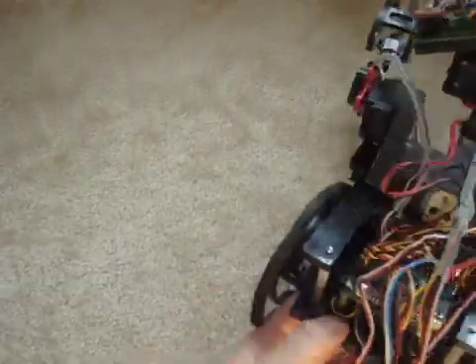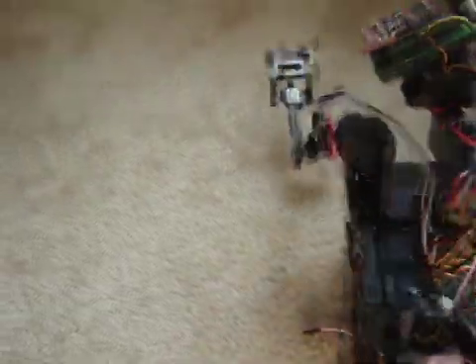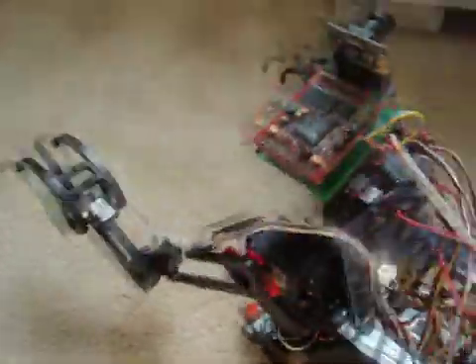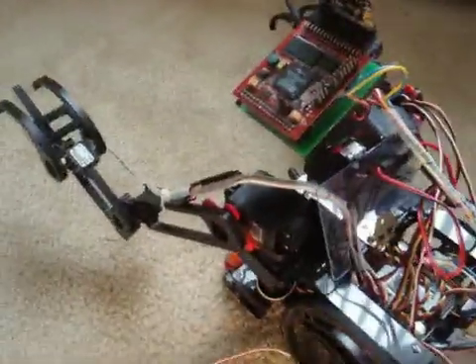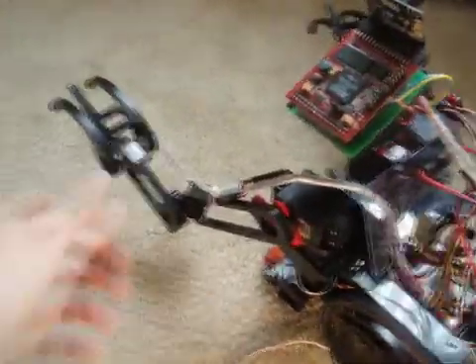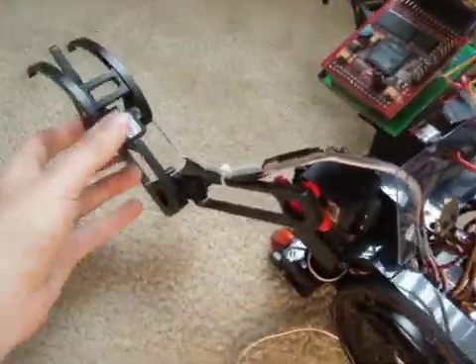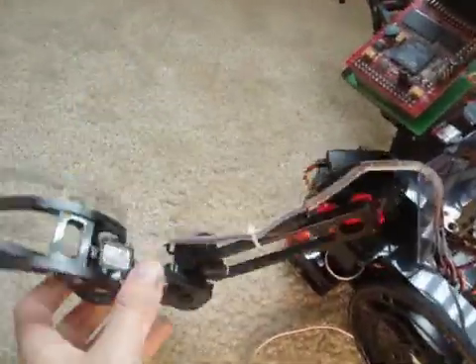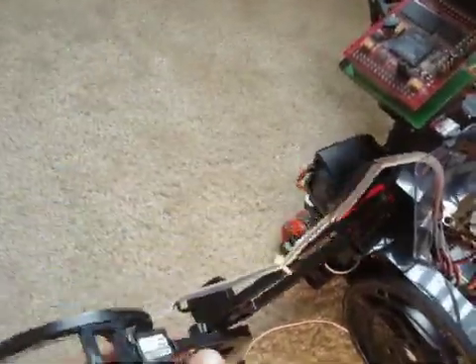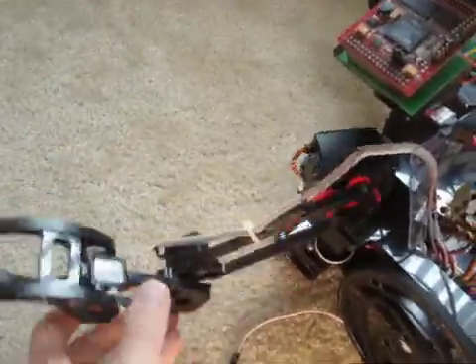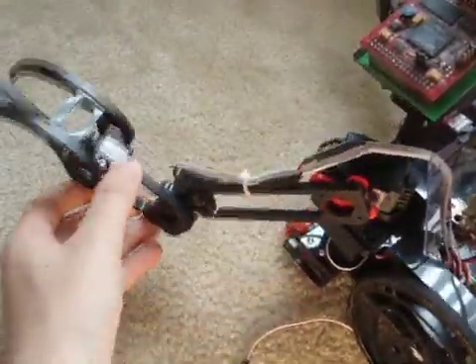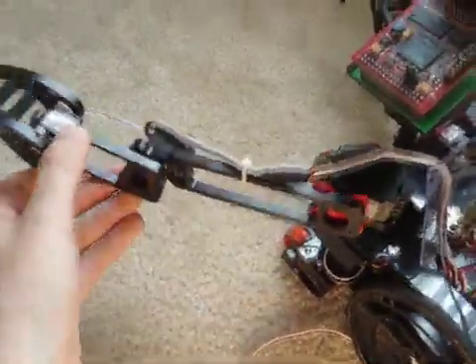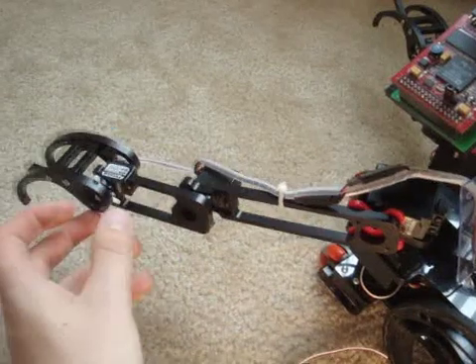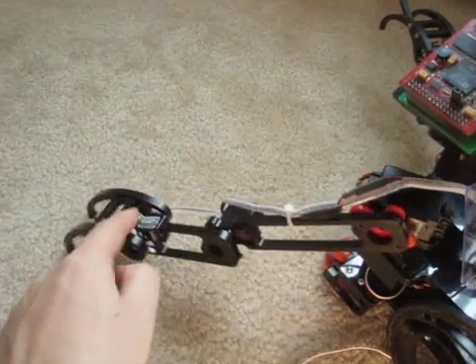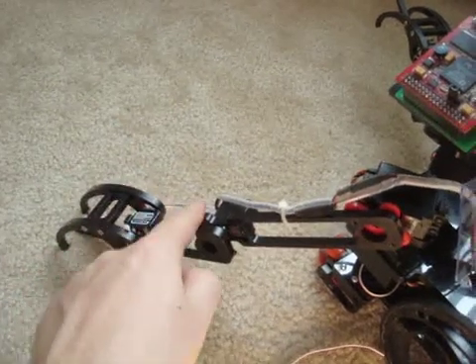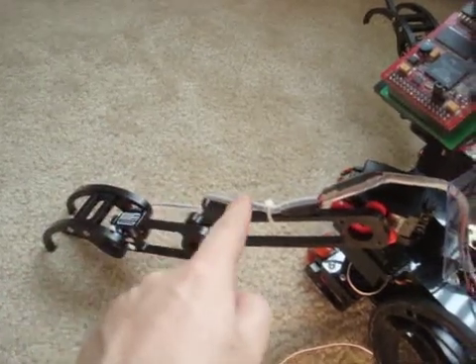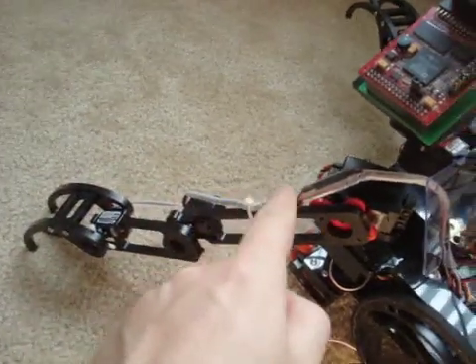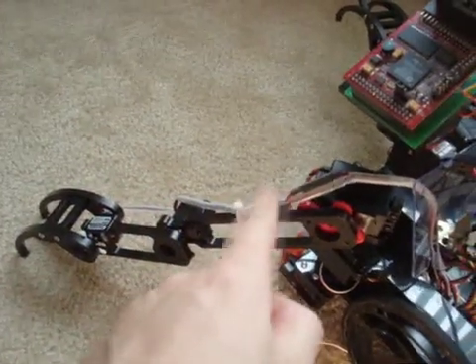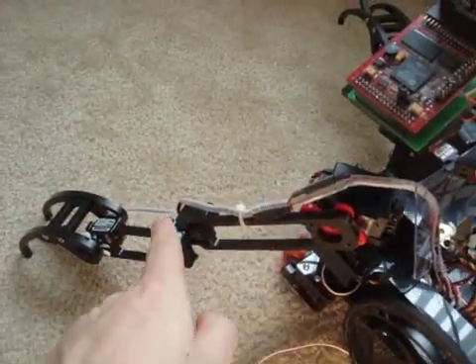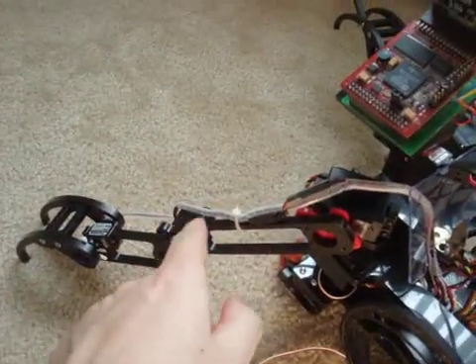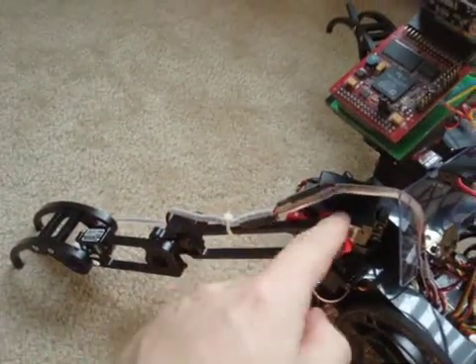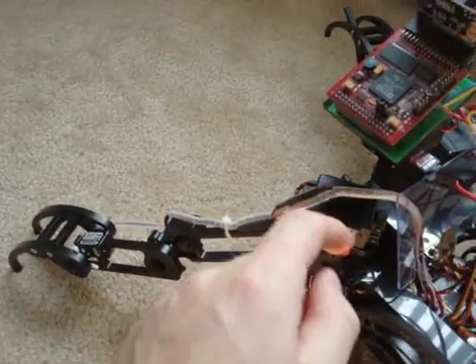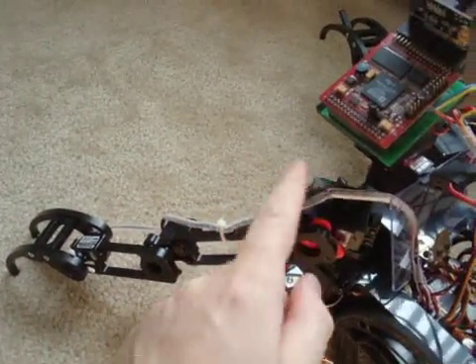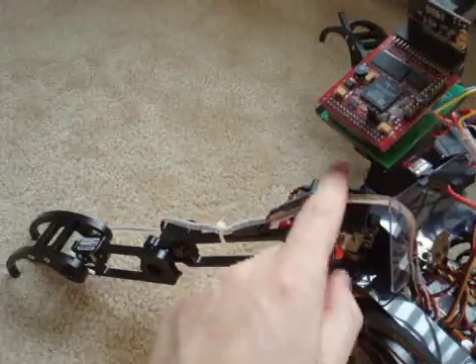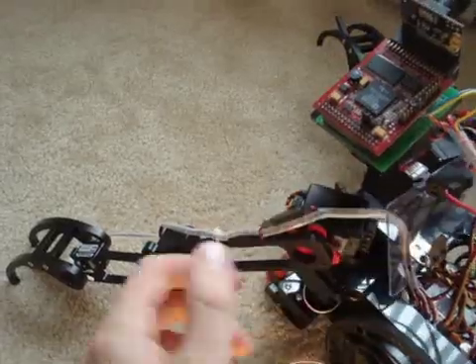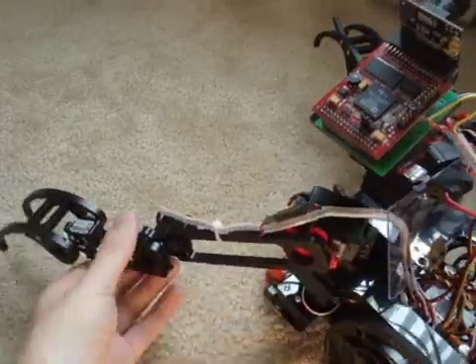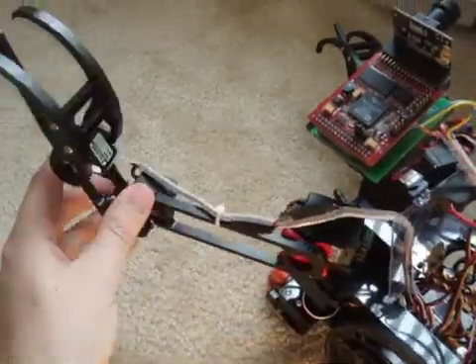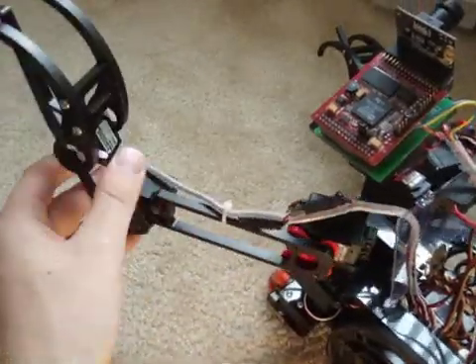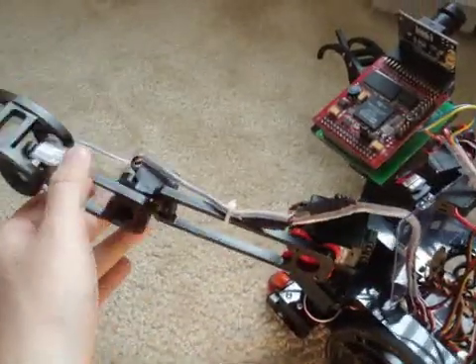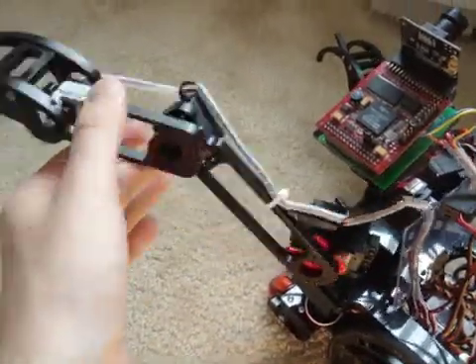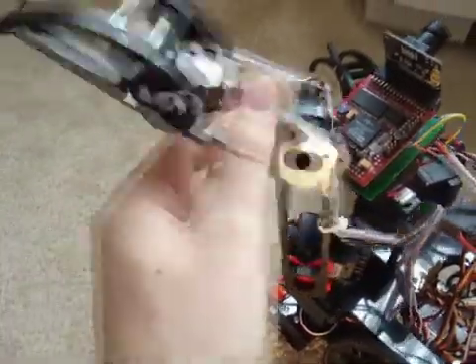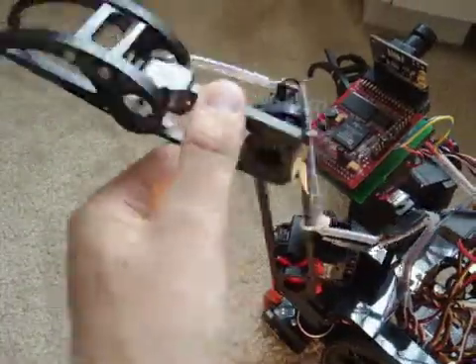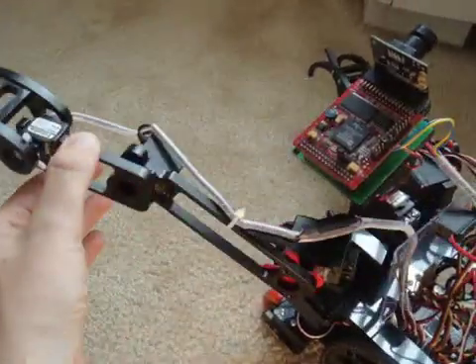Another example would be for the arm here. There's a servo here and wire and more servos — servo here, servo here. And it's all wrapped up really nice and neat and it flexes and does its thing.